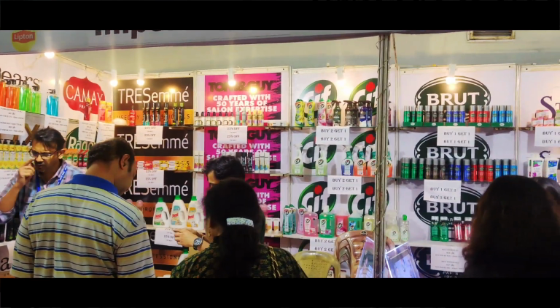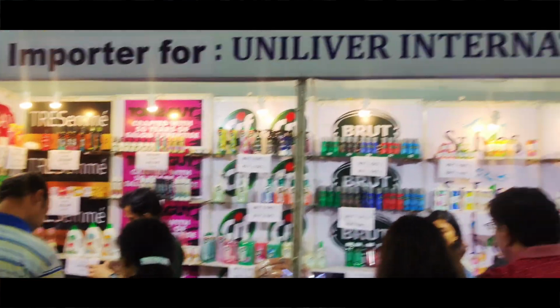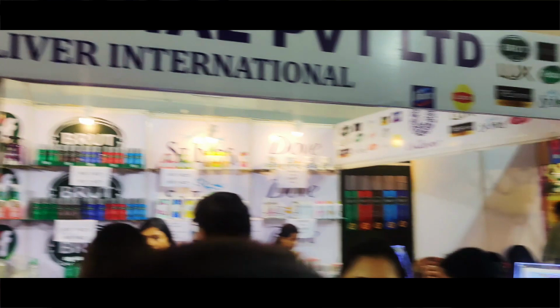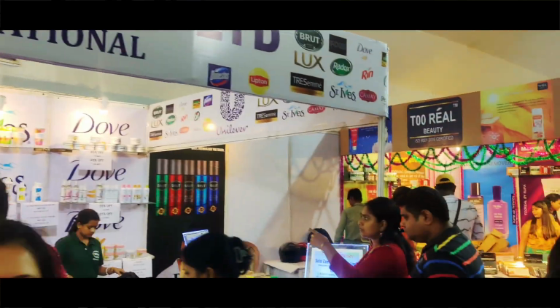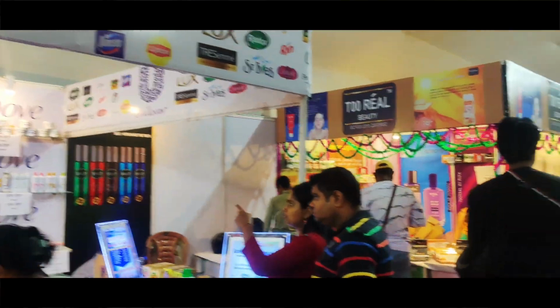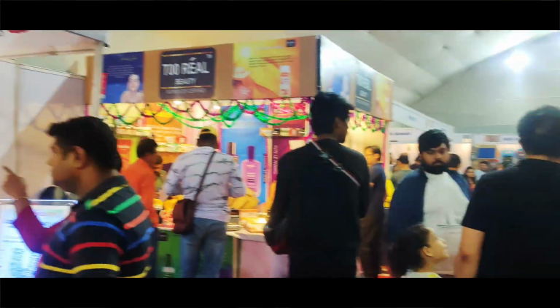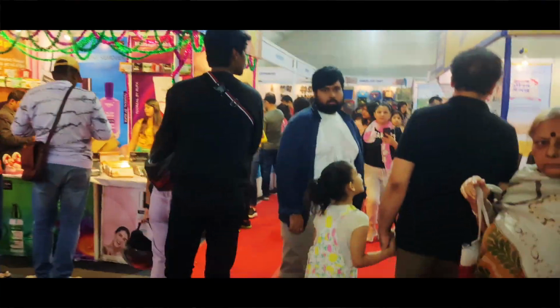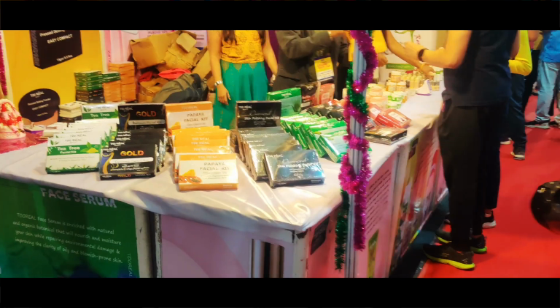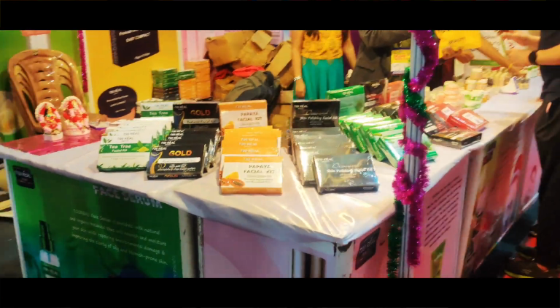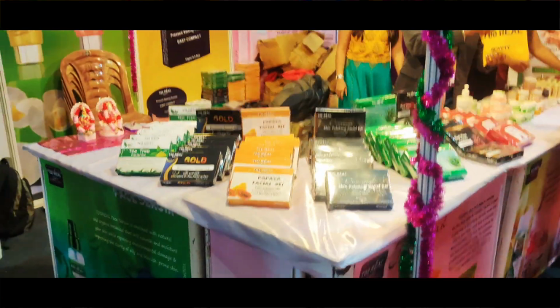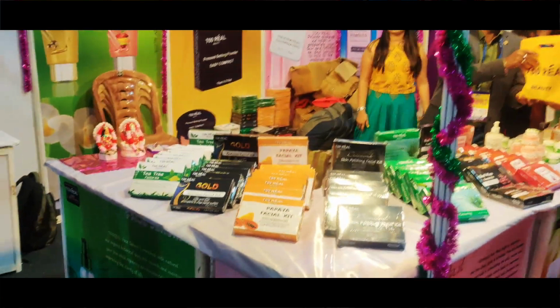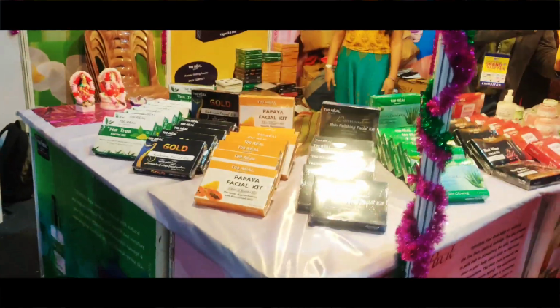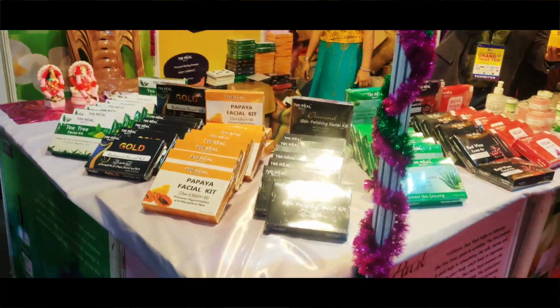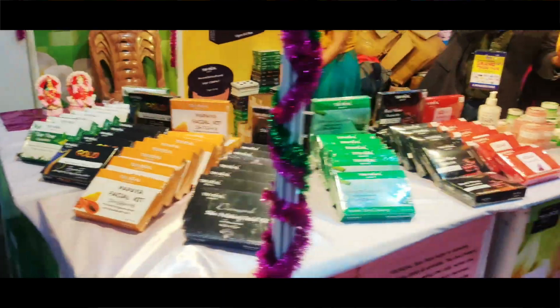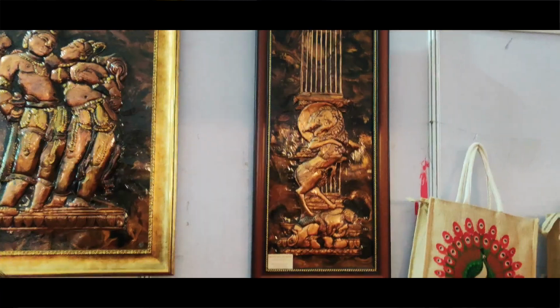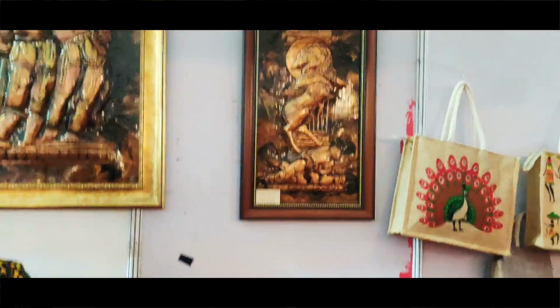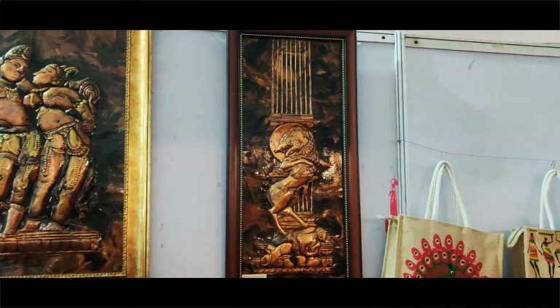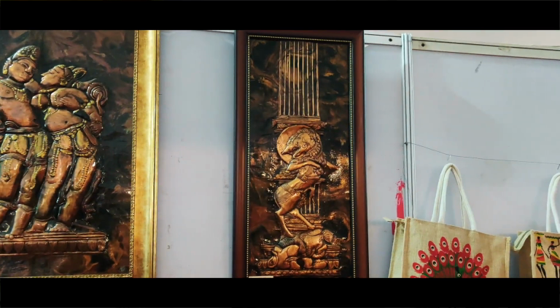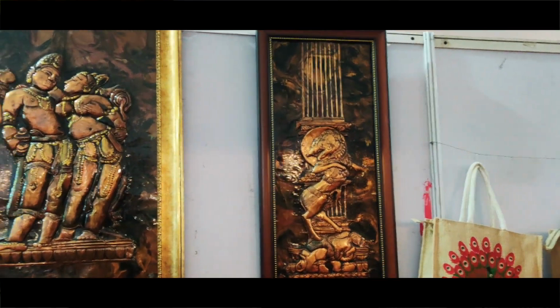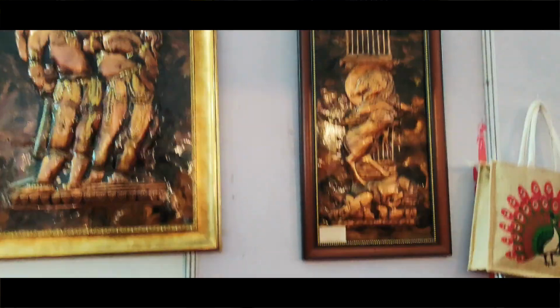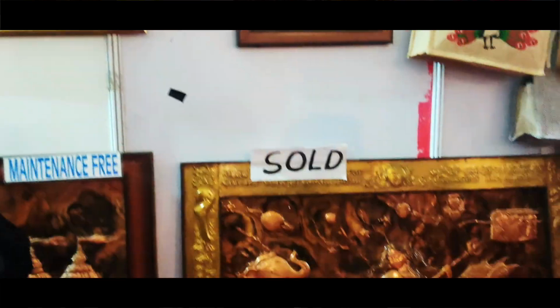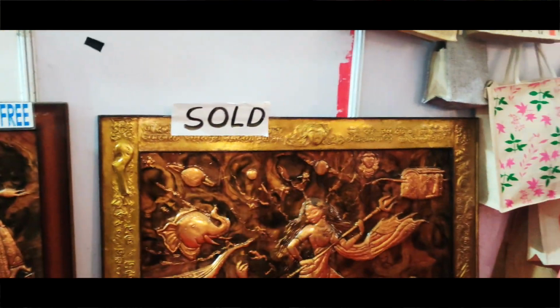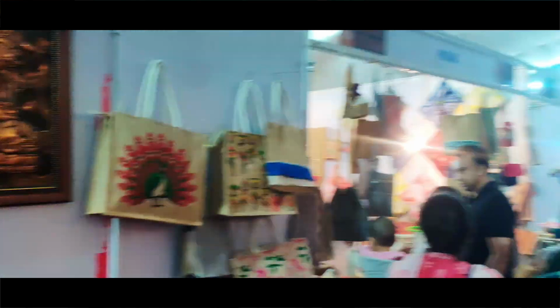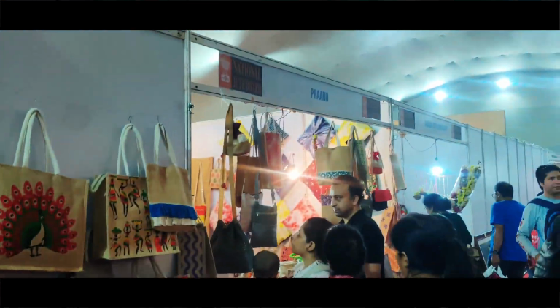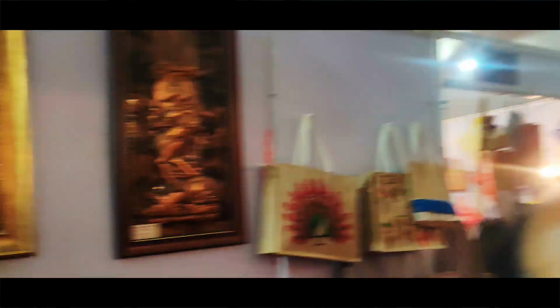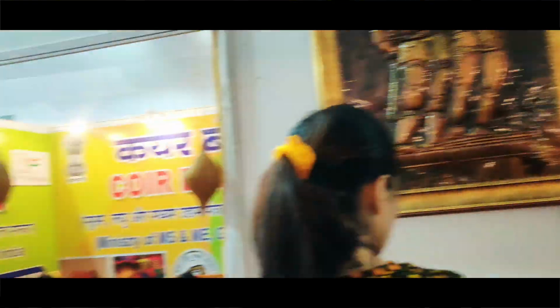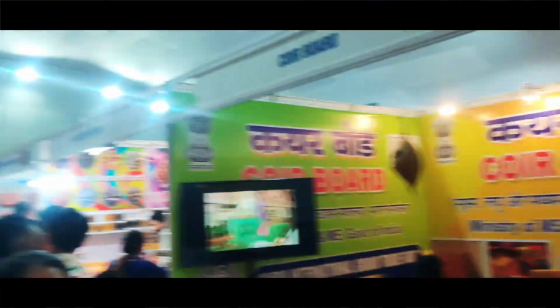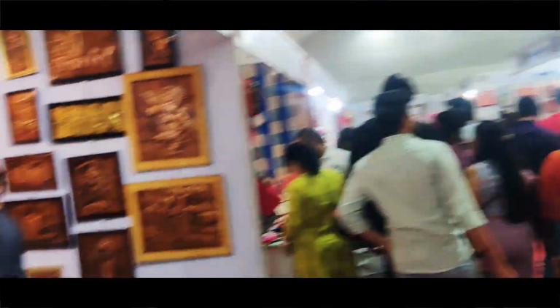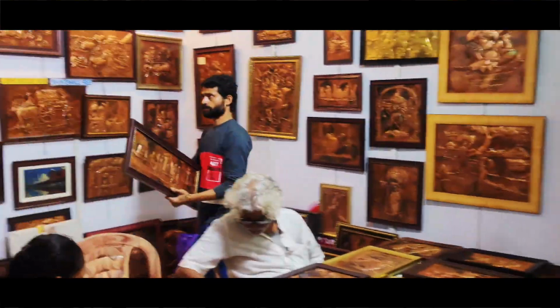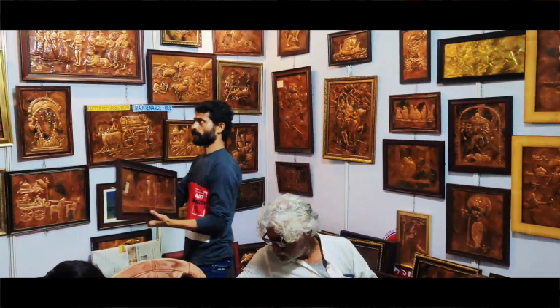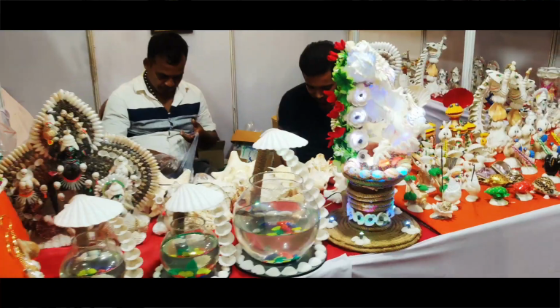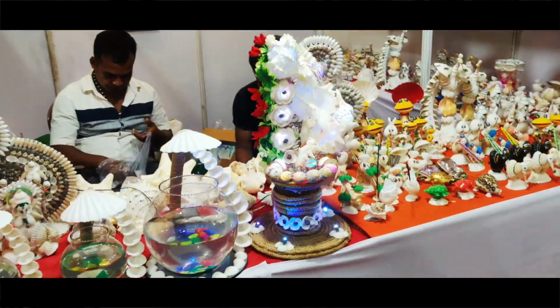There are many shops here. You can see cute dolls and many cute clothes. There are also many bags available across the shops.